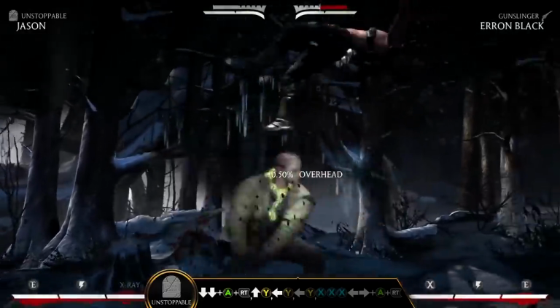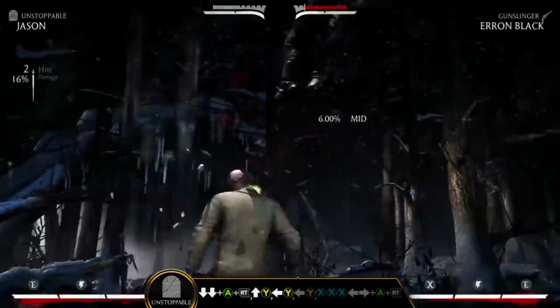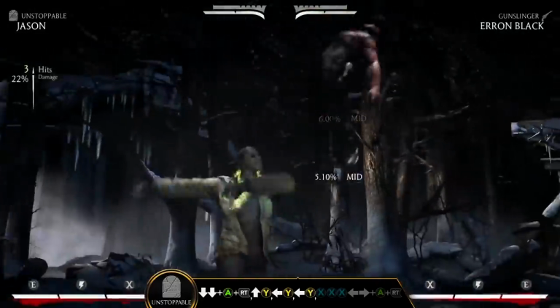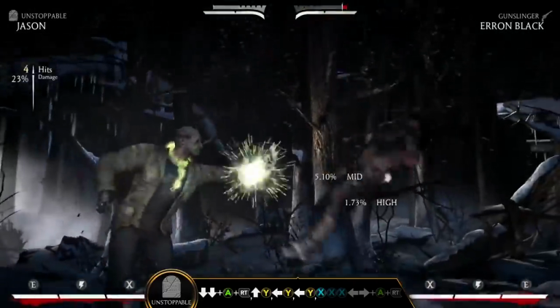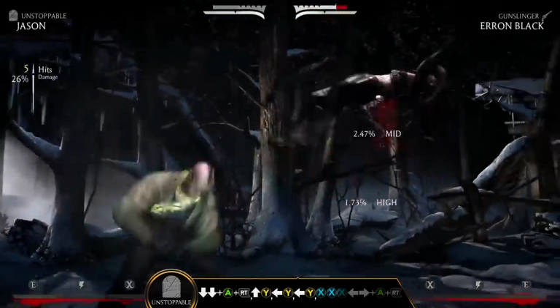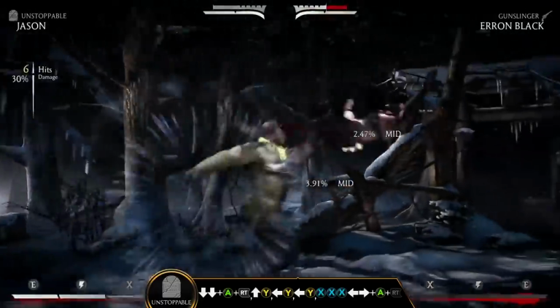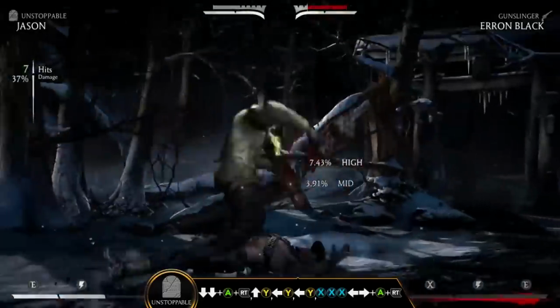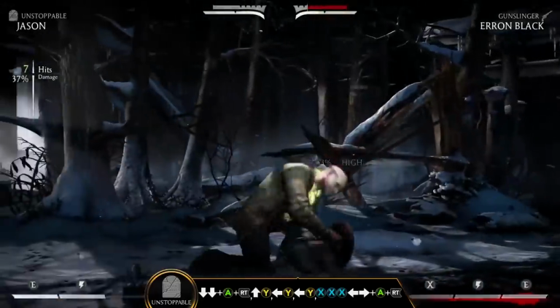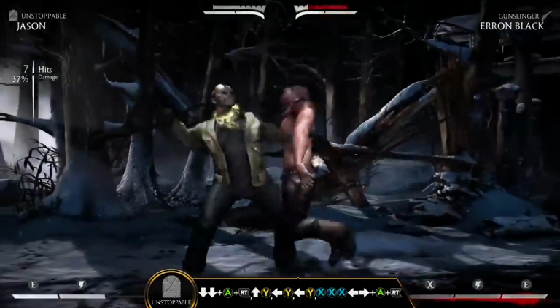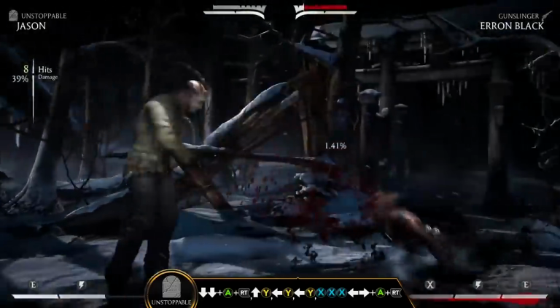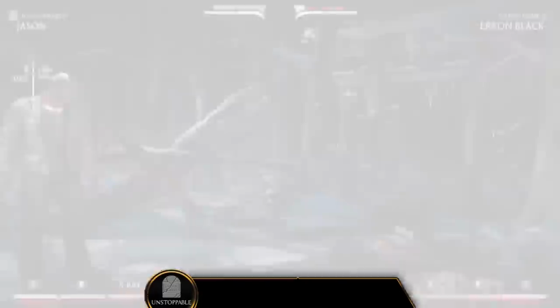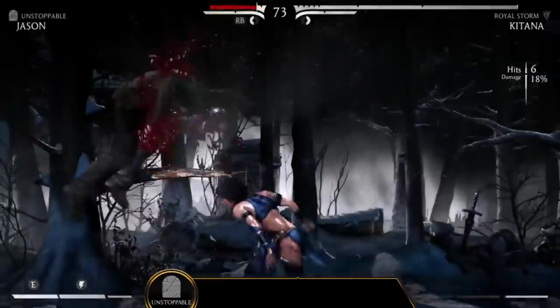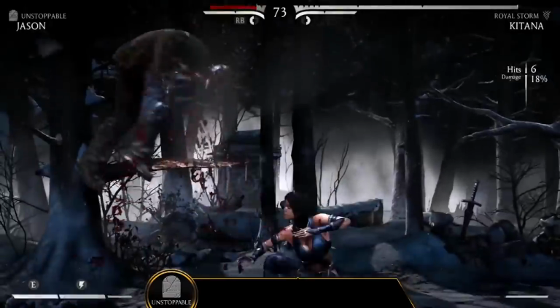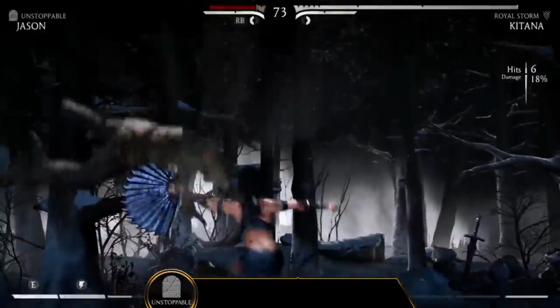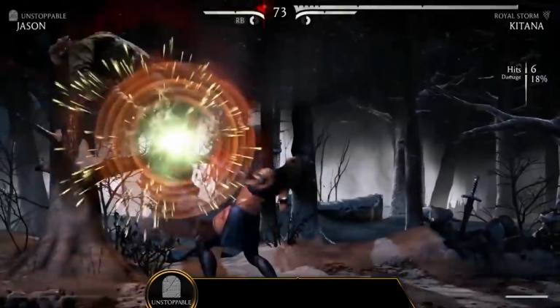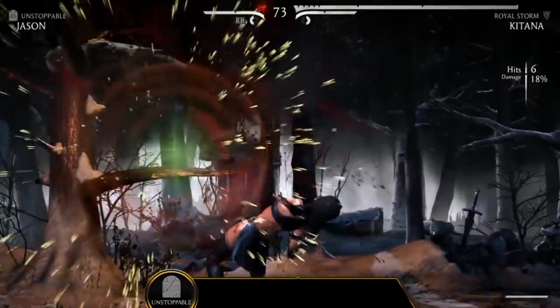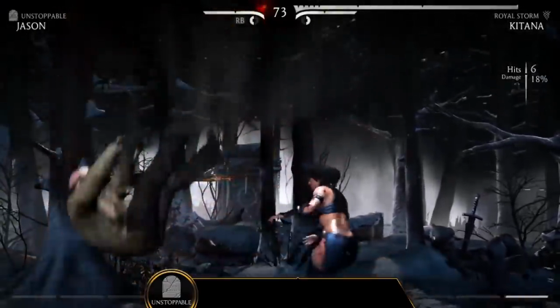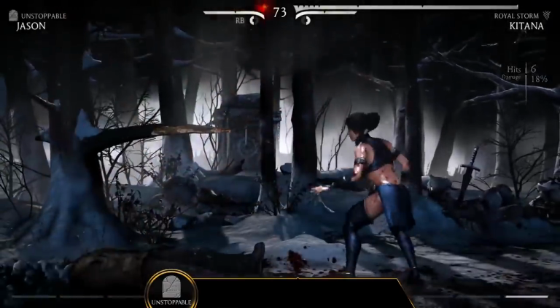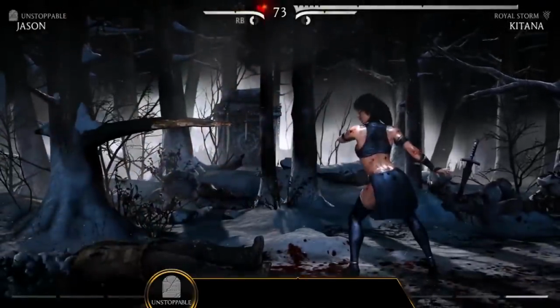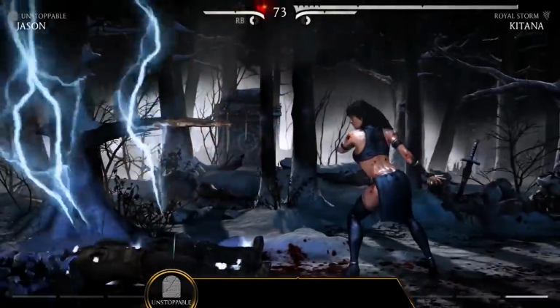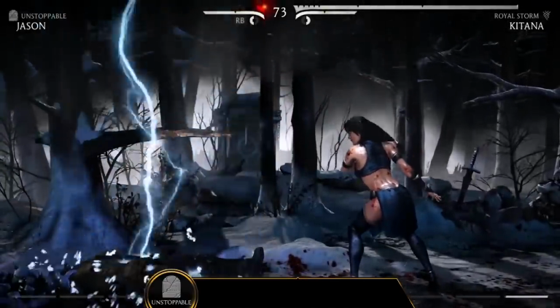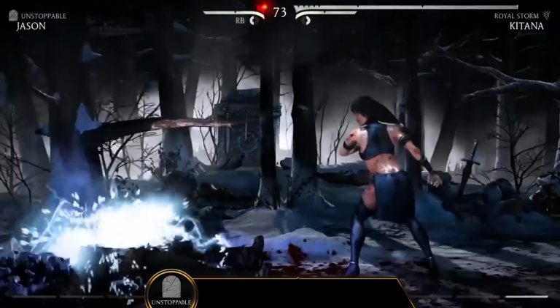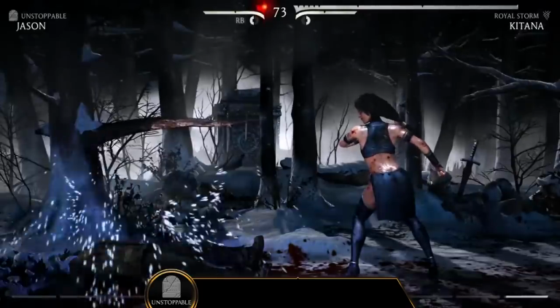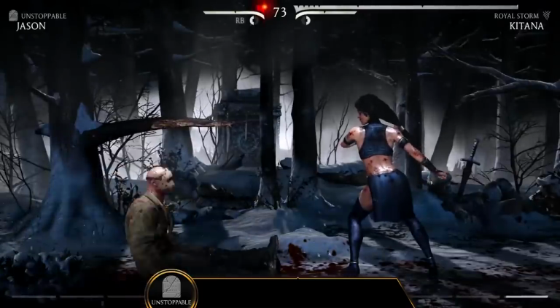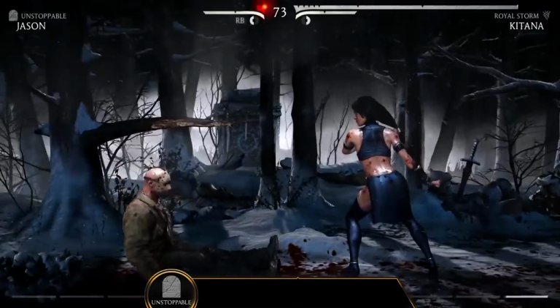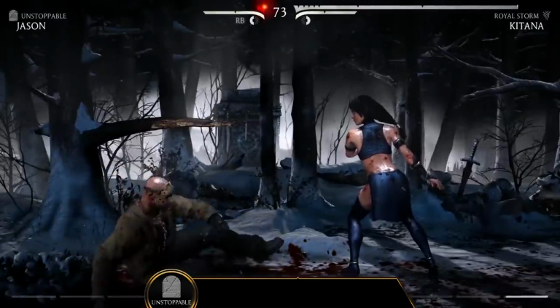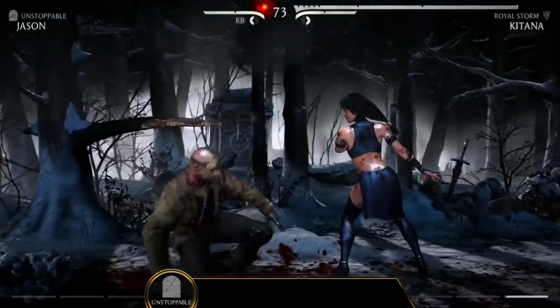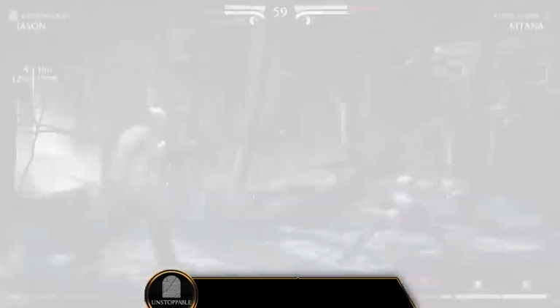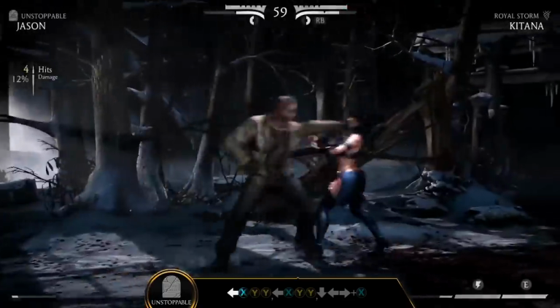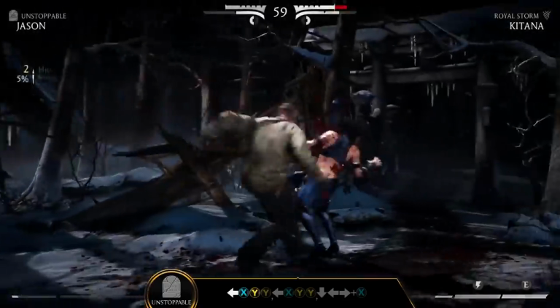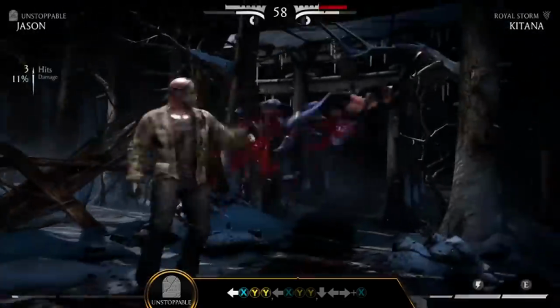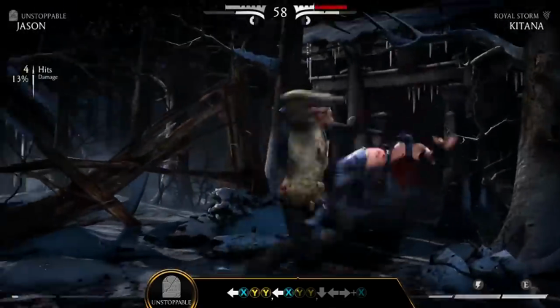Another special move, Punishment, down-down-A, increases his damage for a short duration. Jason will also resurrect once every round, consuming his meter to regain health.